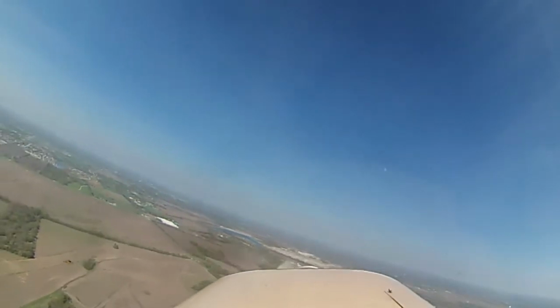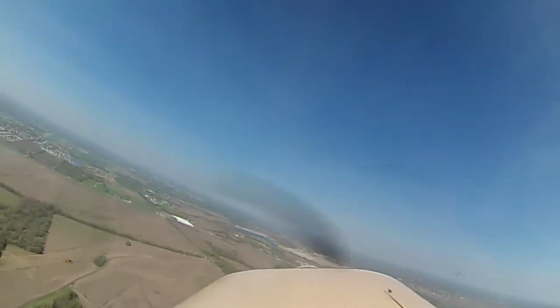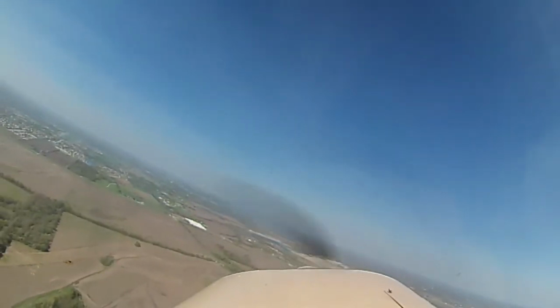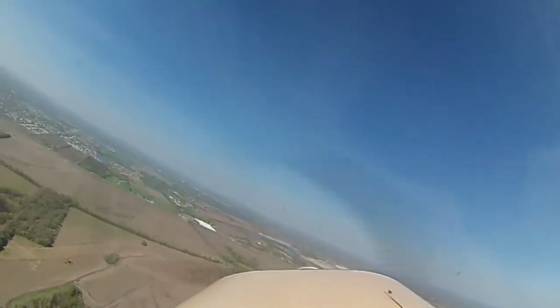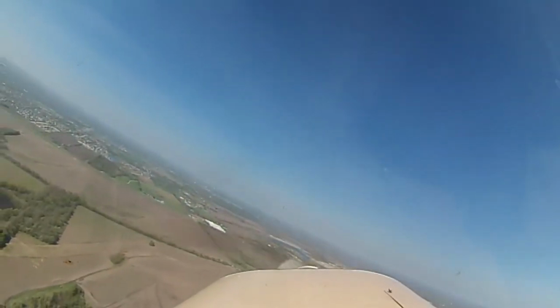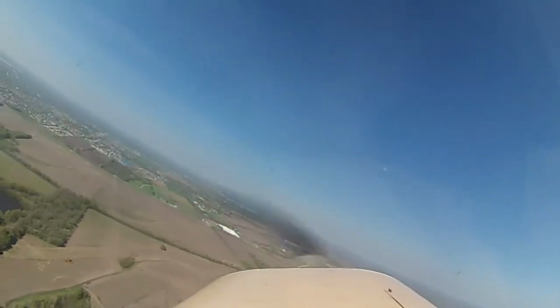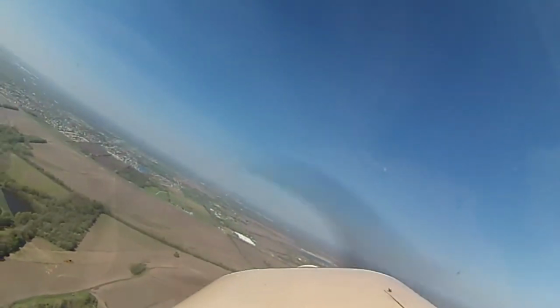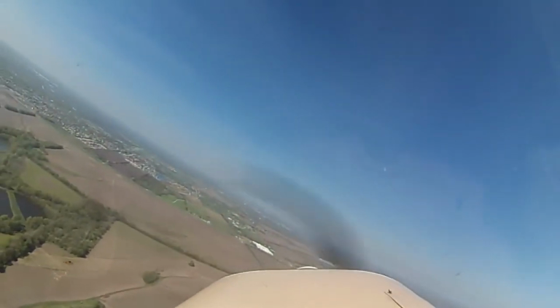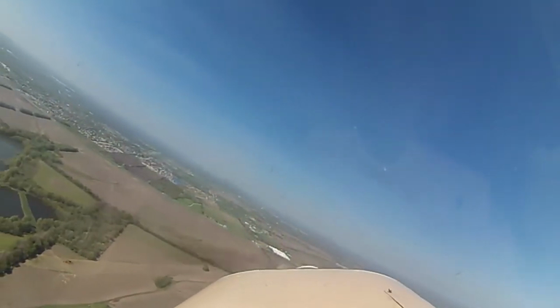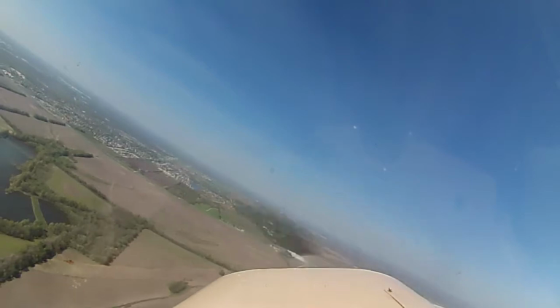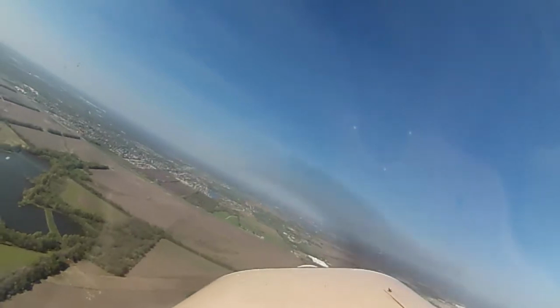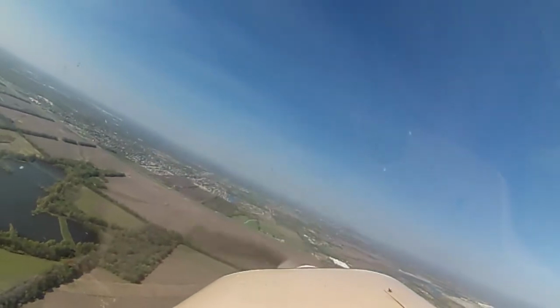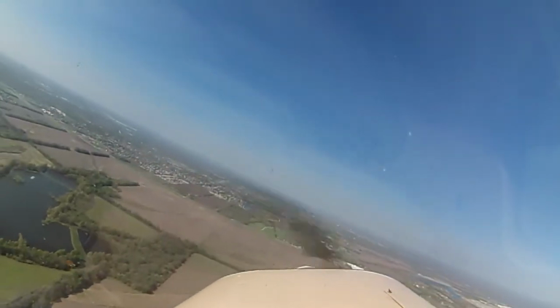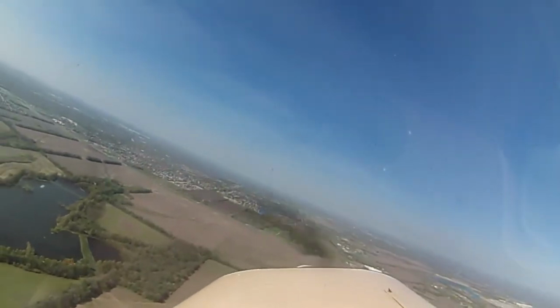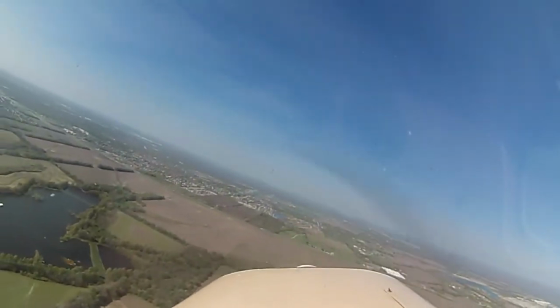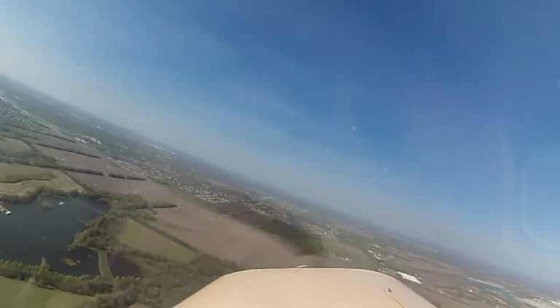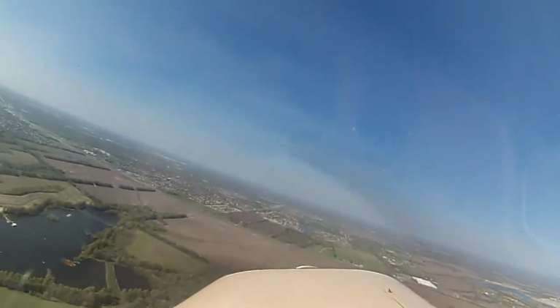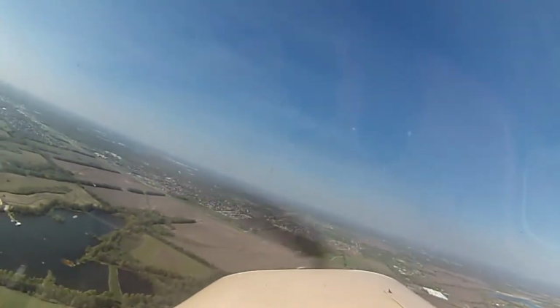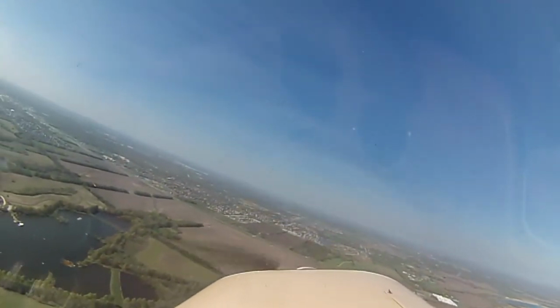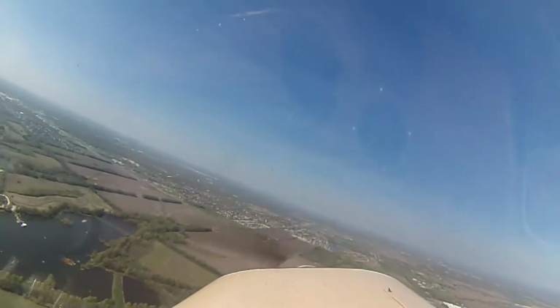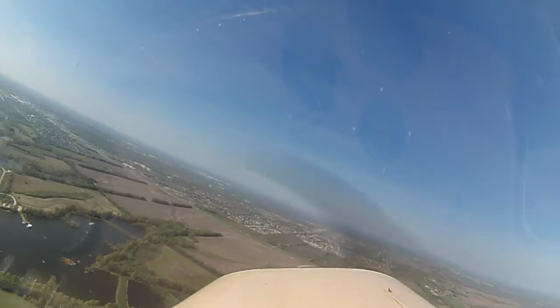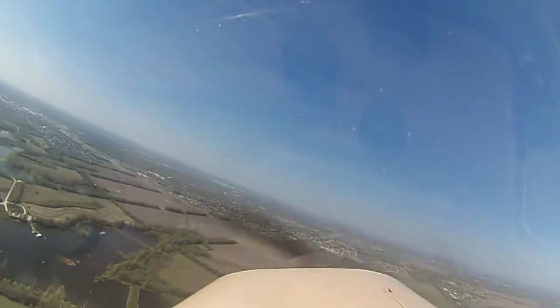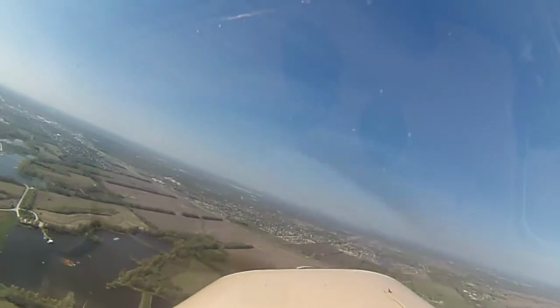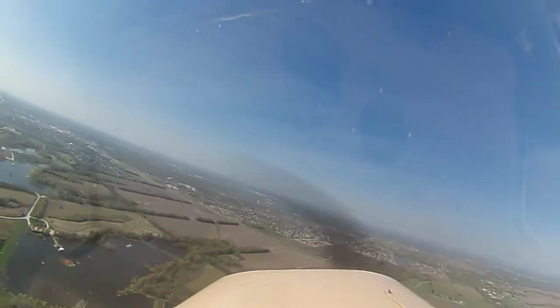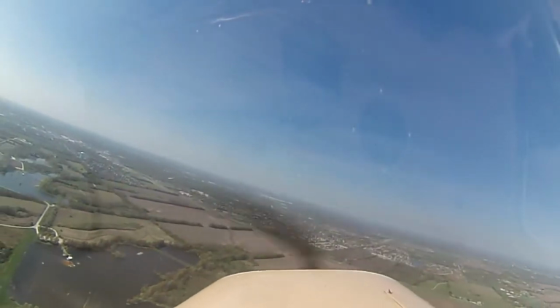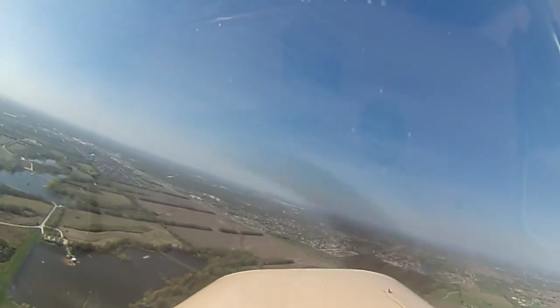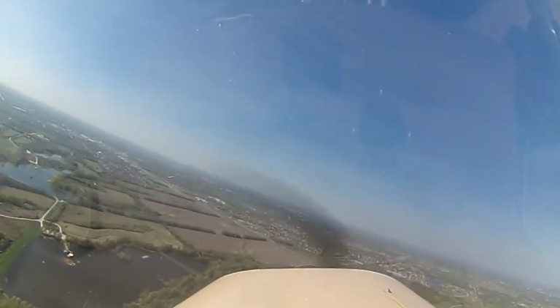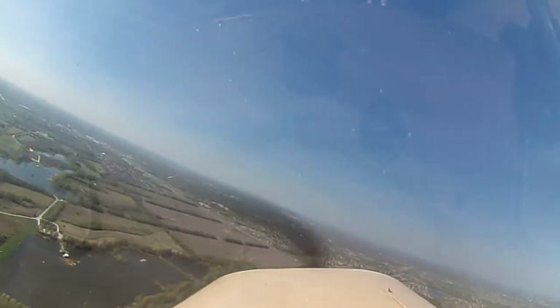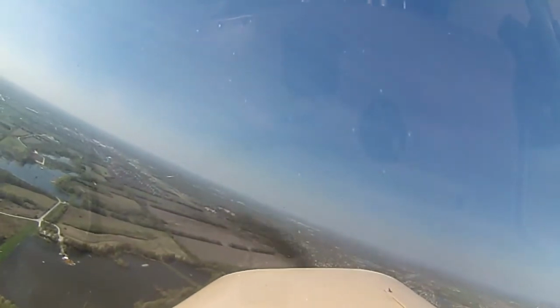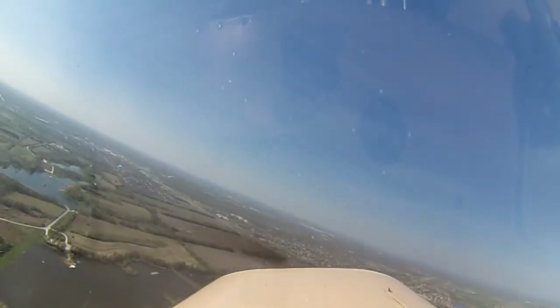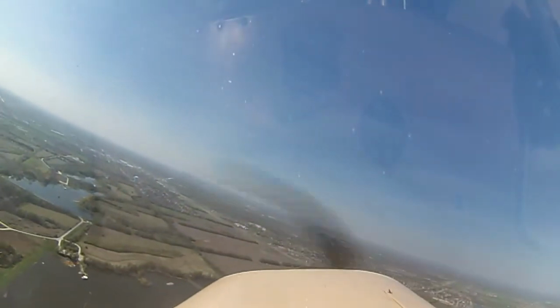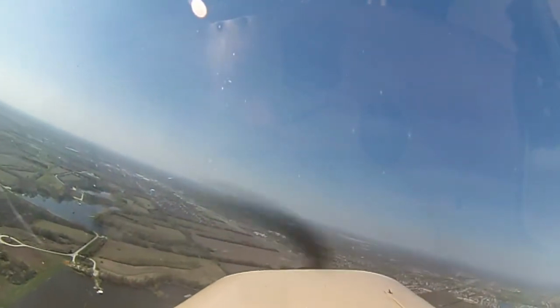Steep bank! Steep bank! That wind's blowing you away! Steep bank! Steep bank! Still not quite sure what steep is — up to 45 degrees. Okay.